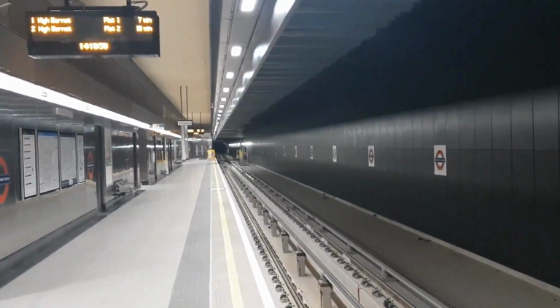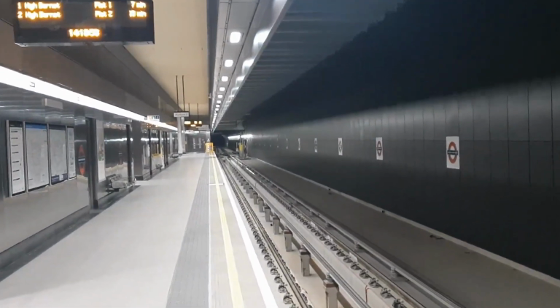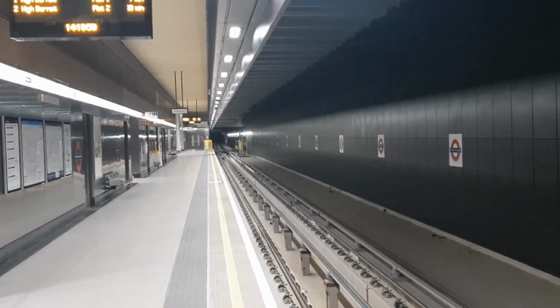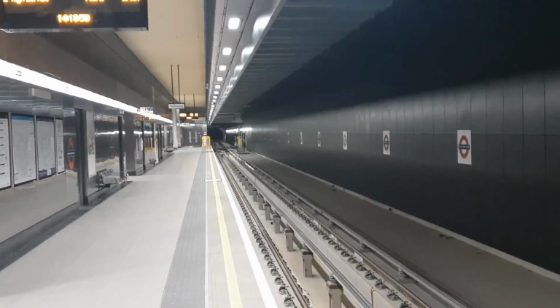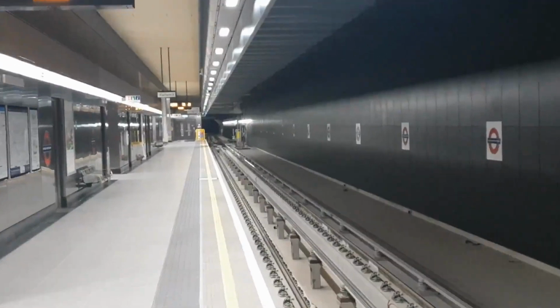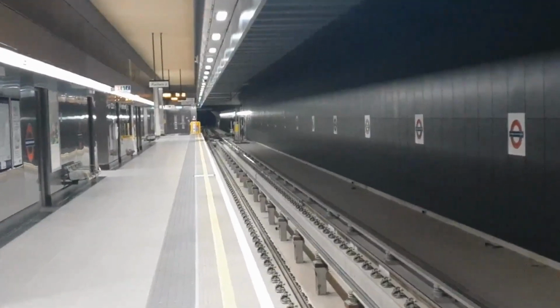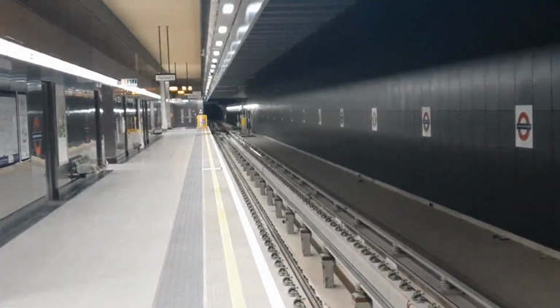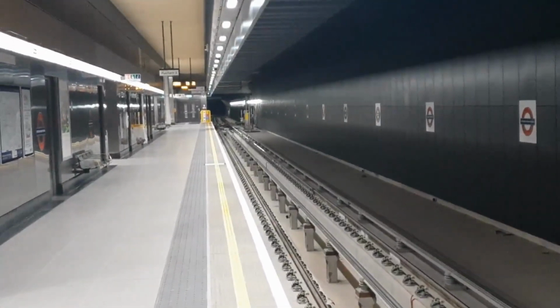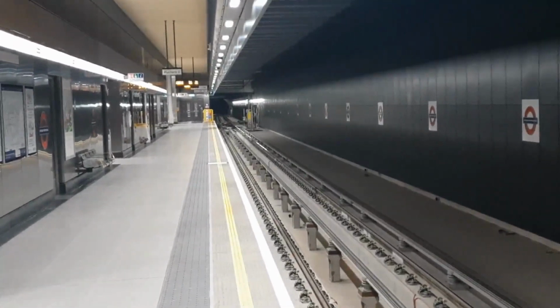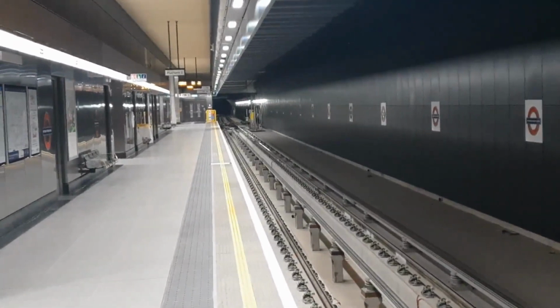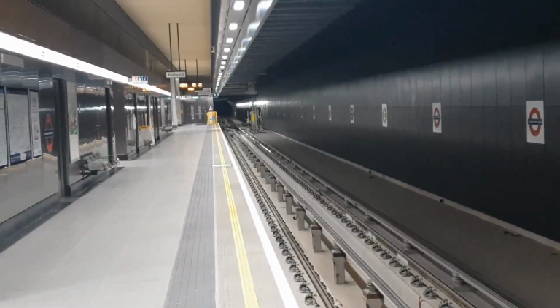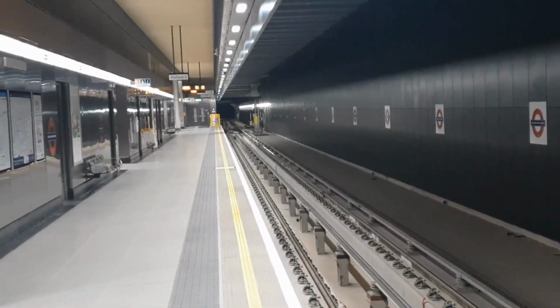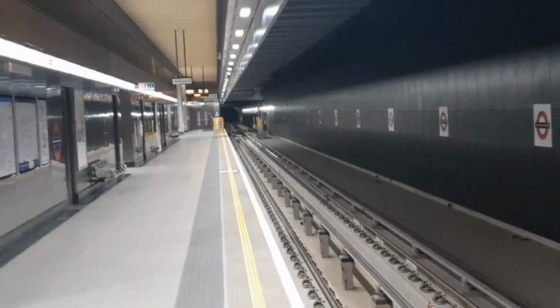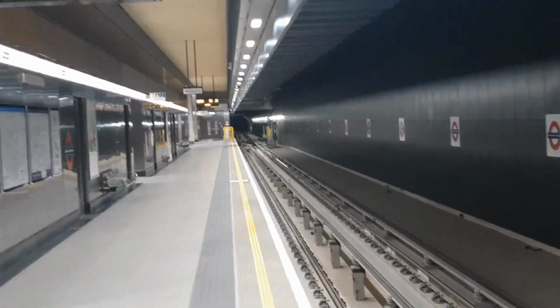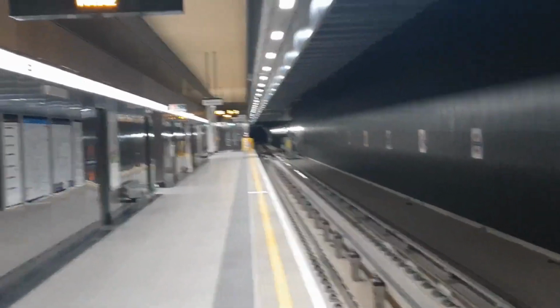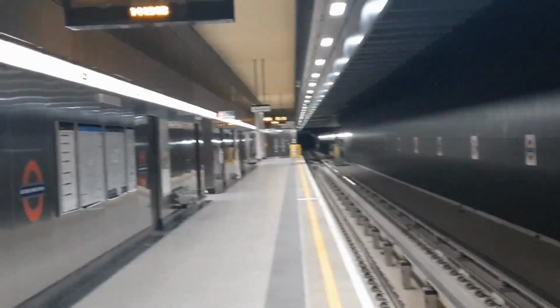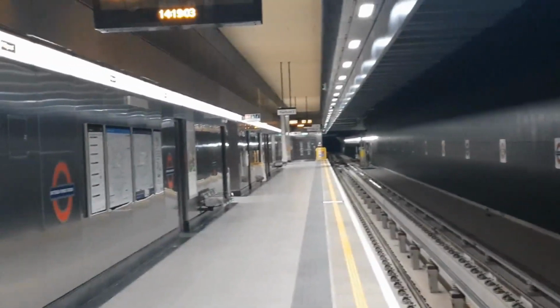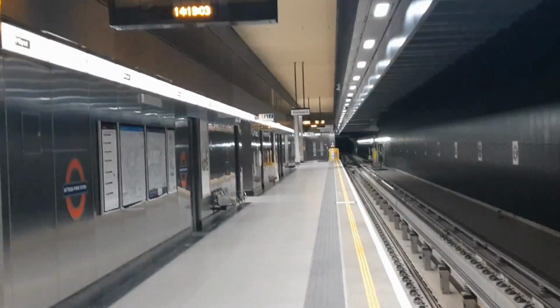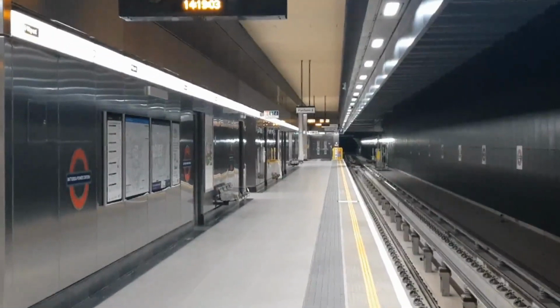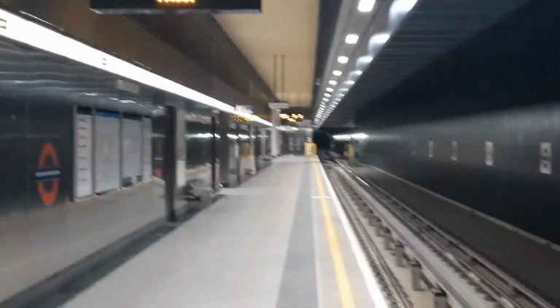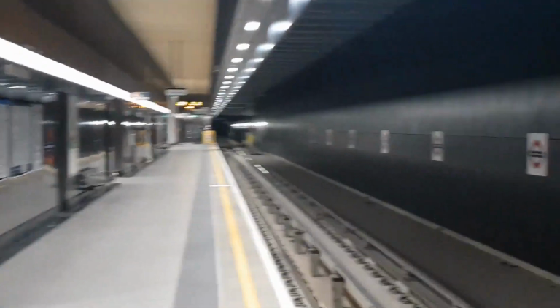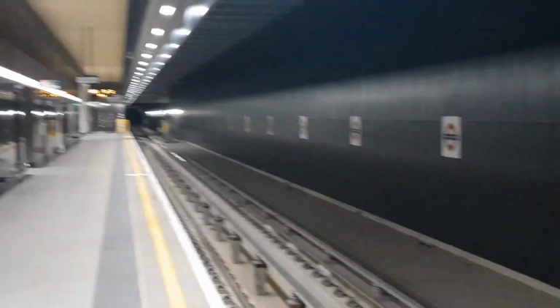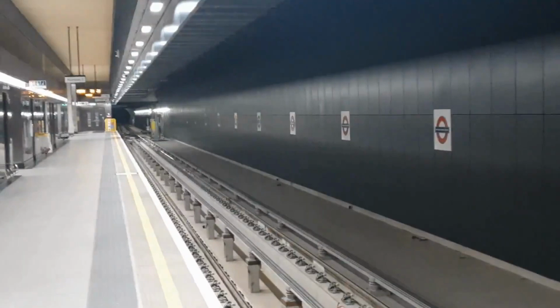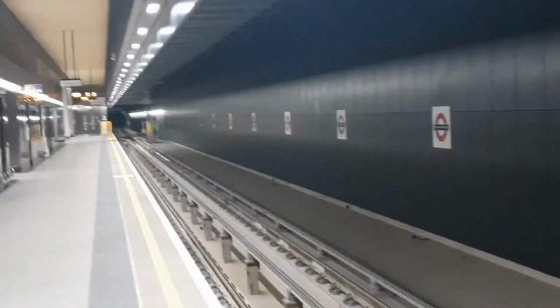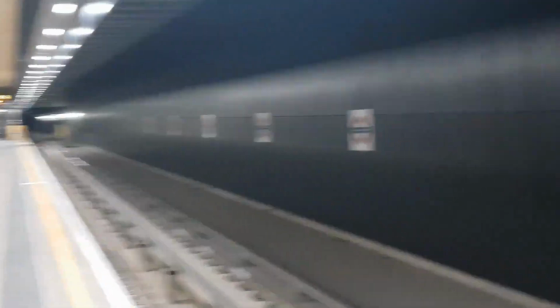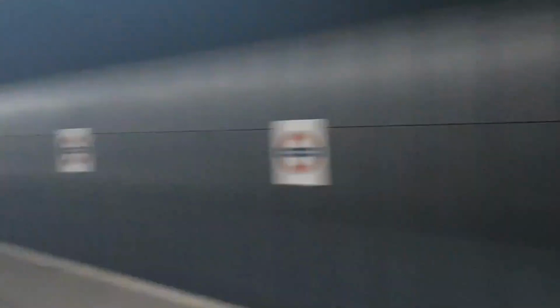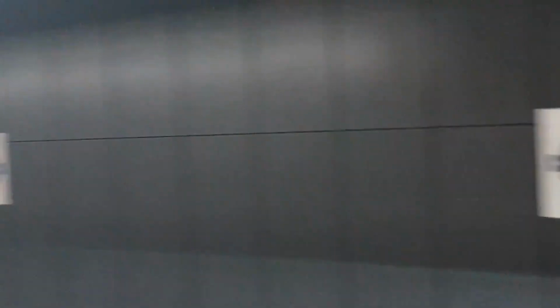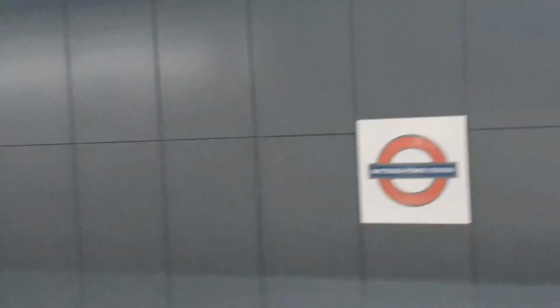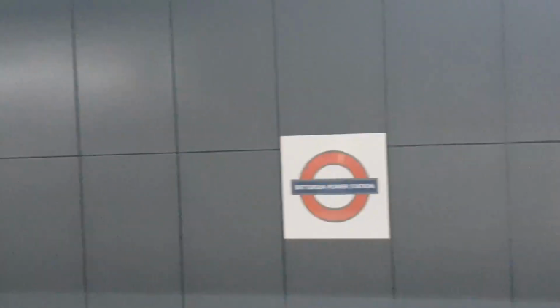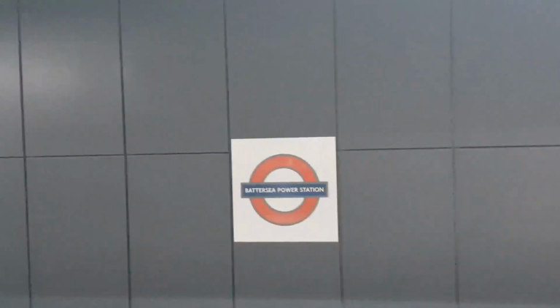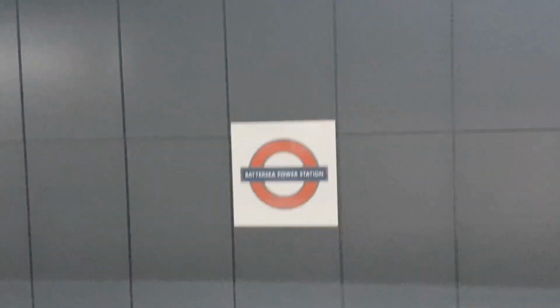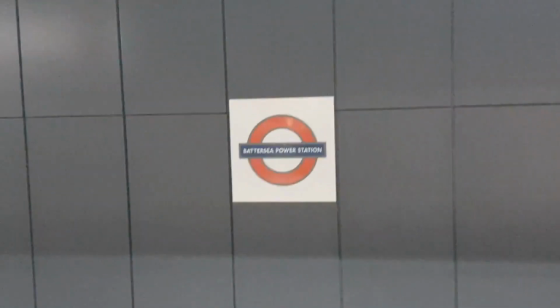And no, I haven't gone mad, but look how clean it is between the rails. Actually, you can see the proper colour of concrete, and not the normal black you see in all of the old train stations.